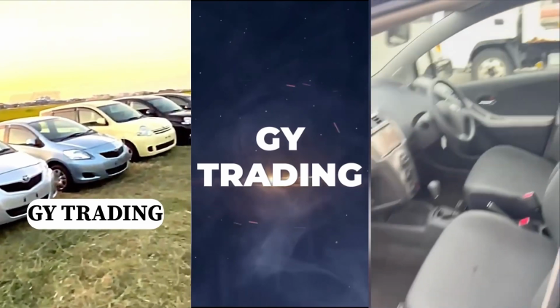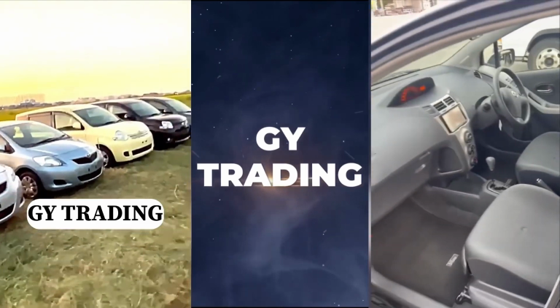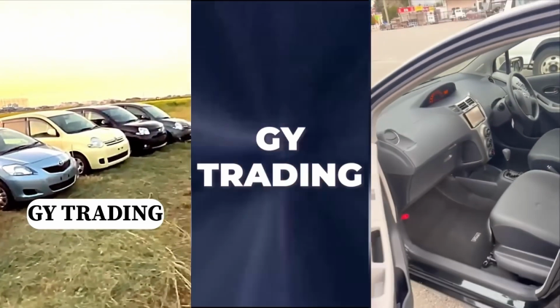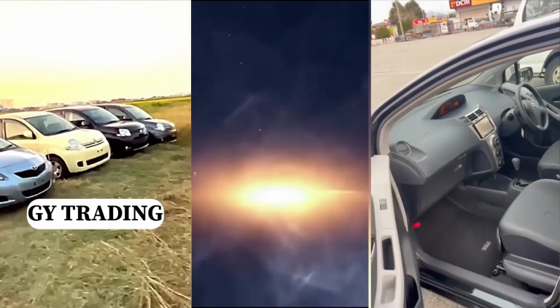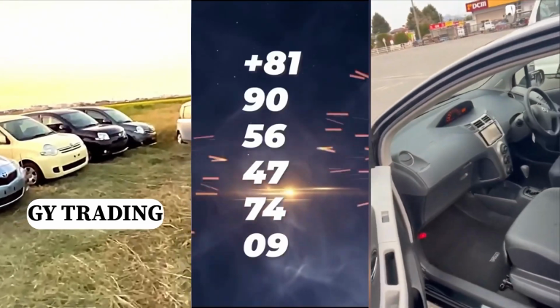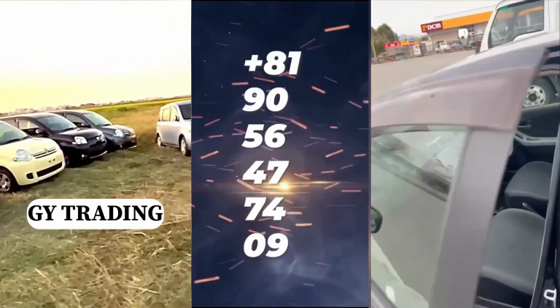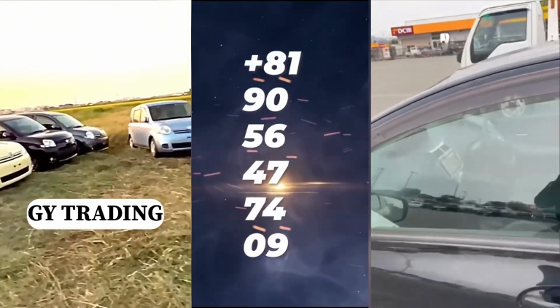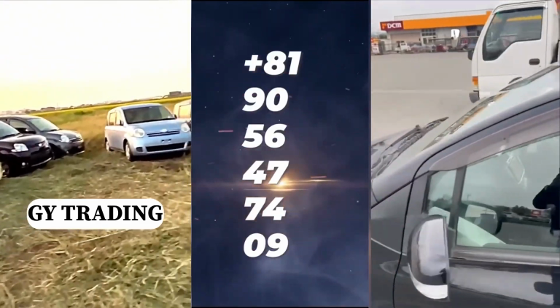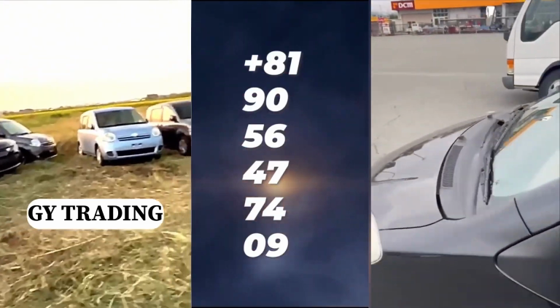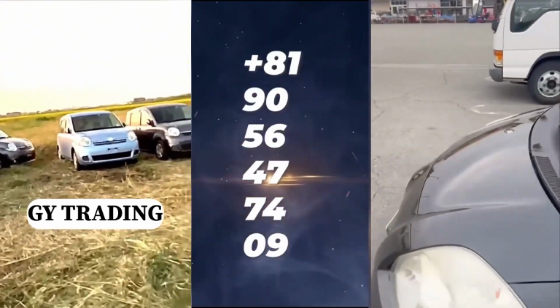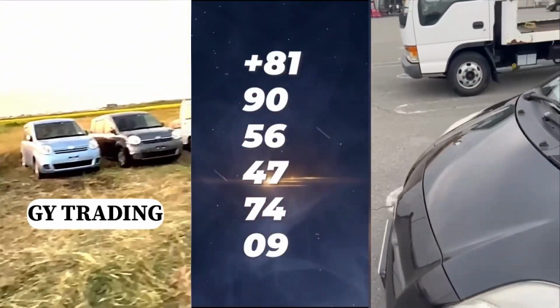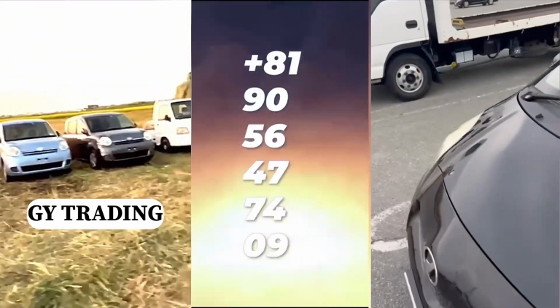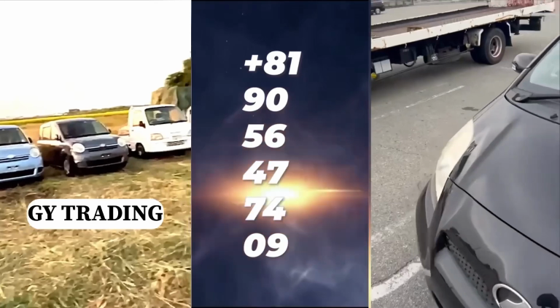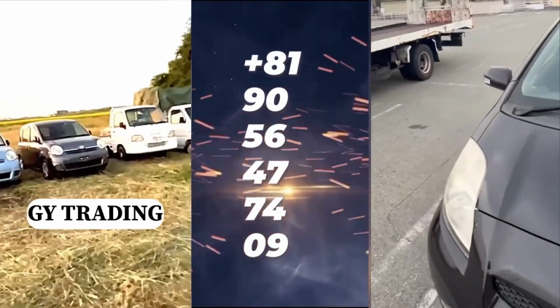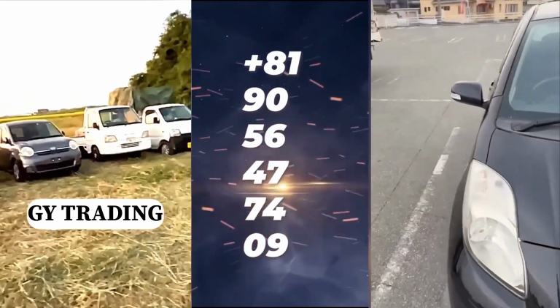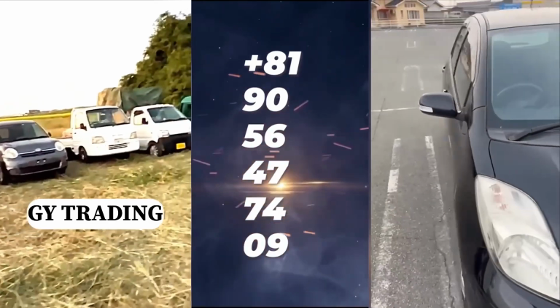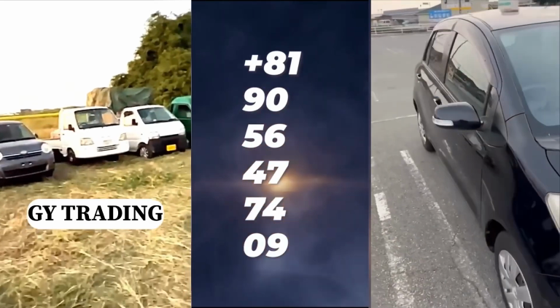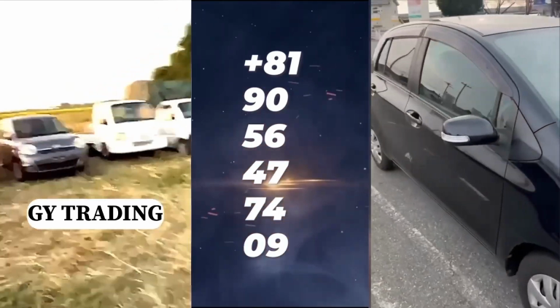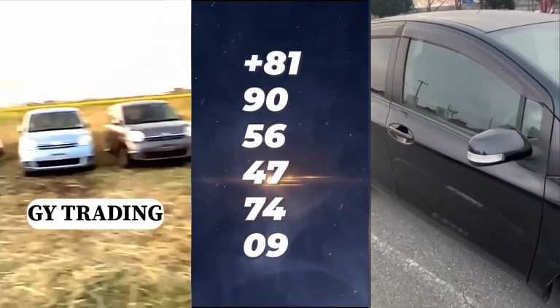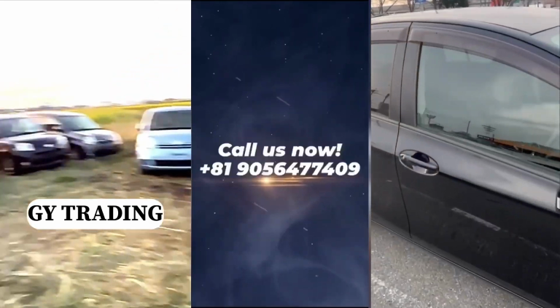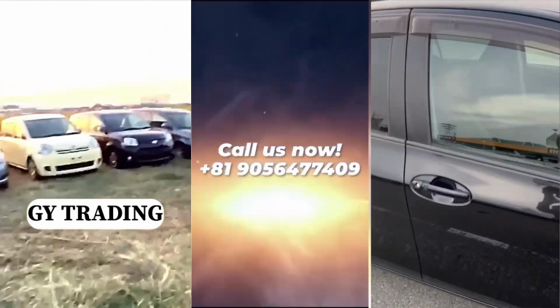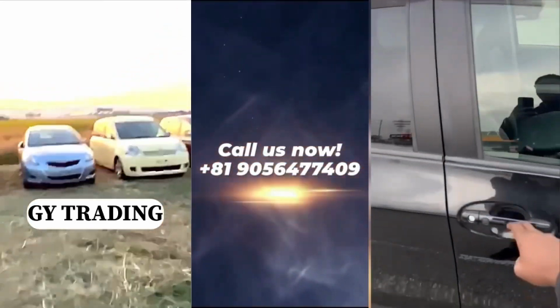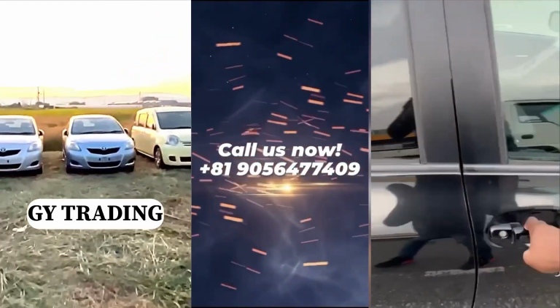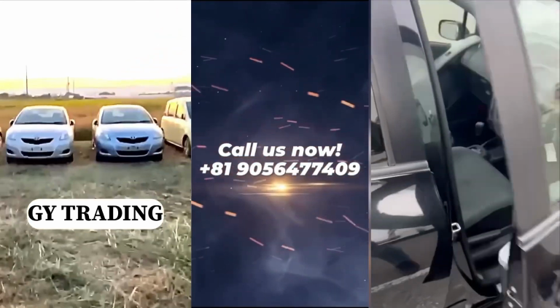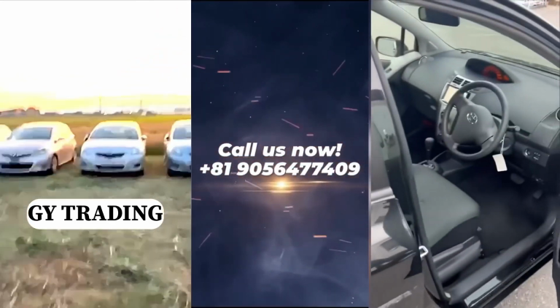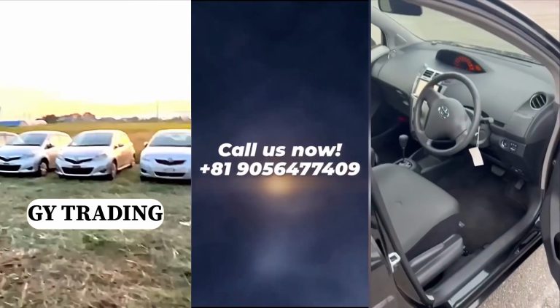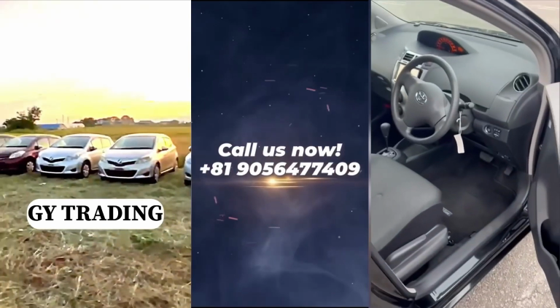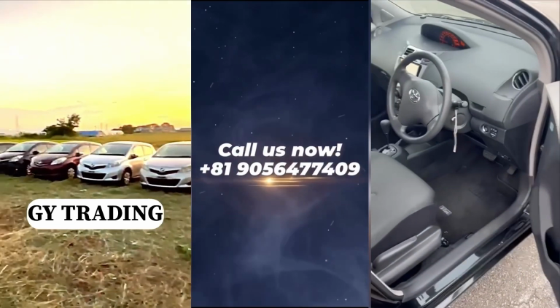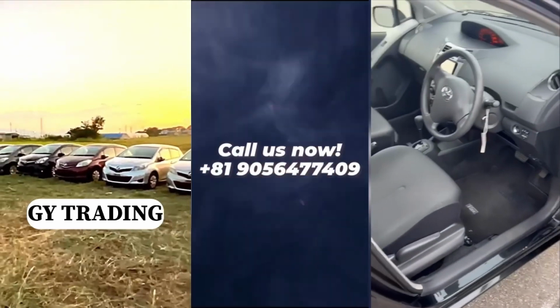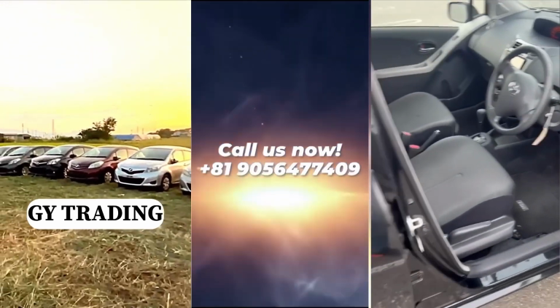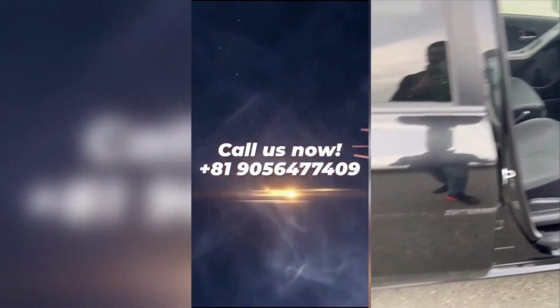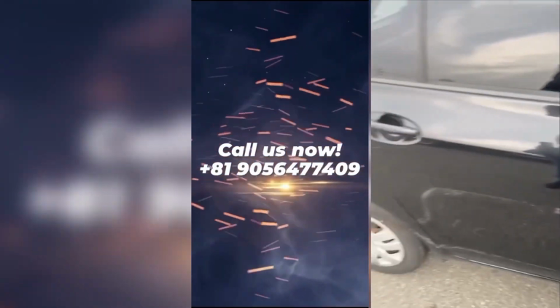Plus 81 90 56 47 7409. Contact them now and your car will be at your doorstep.